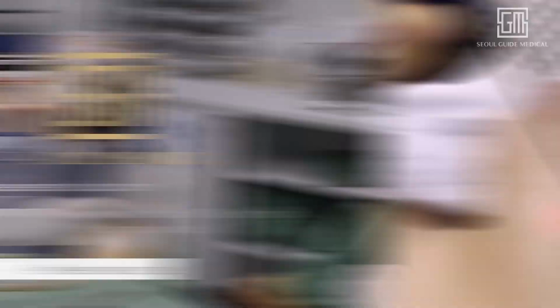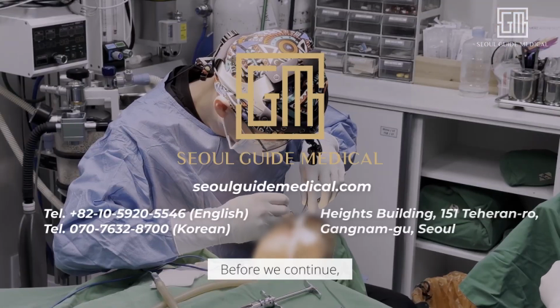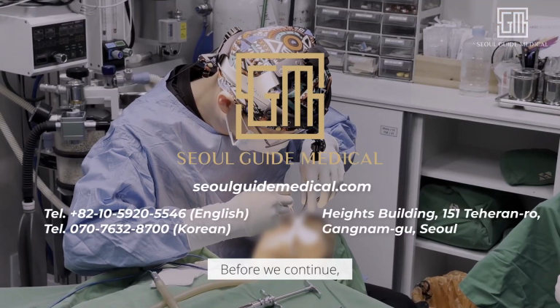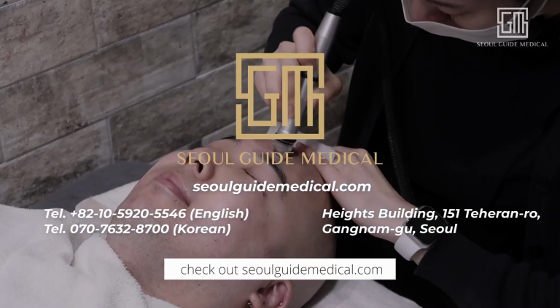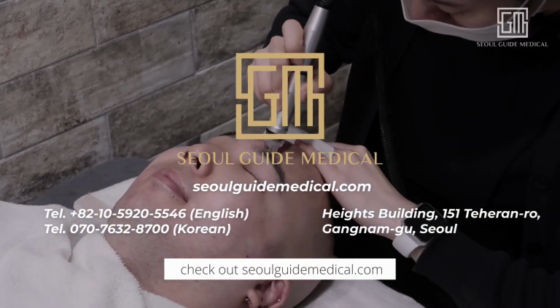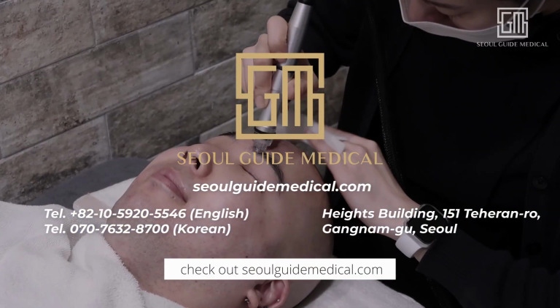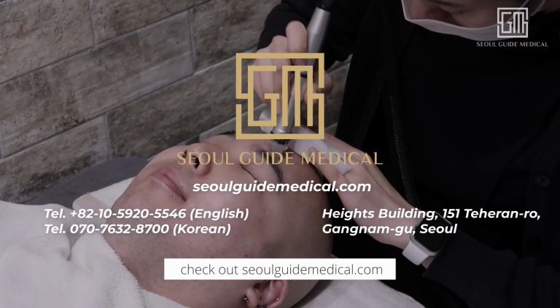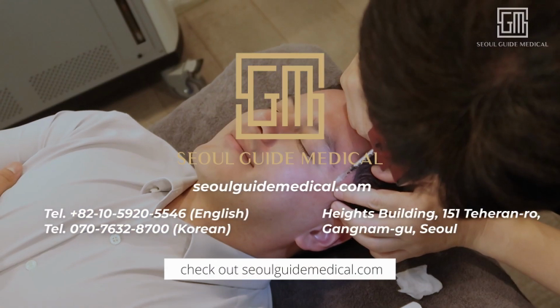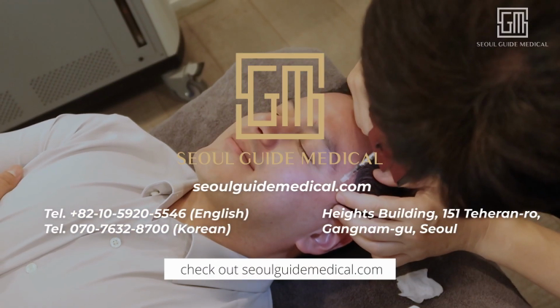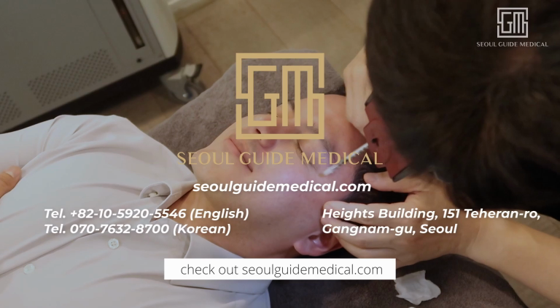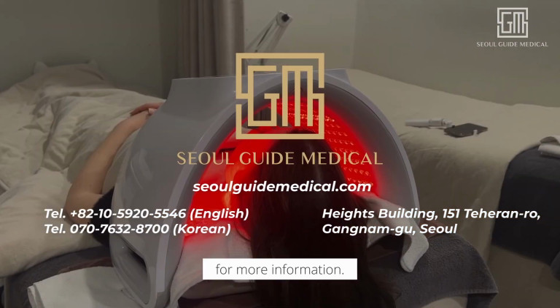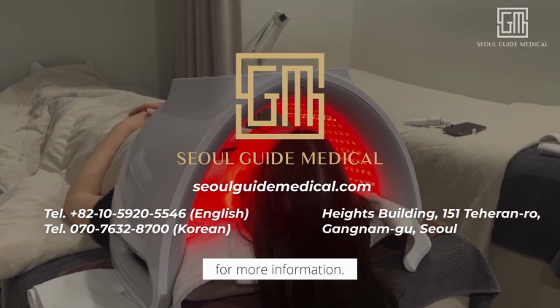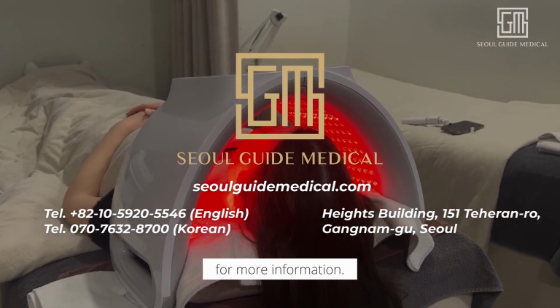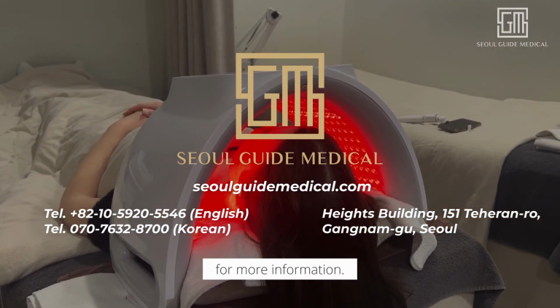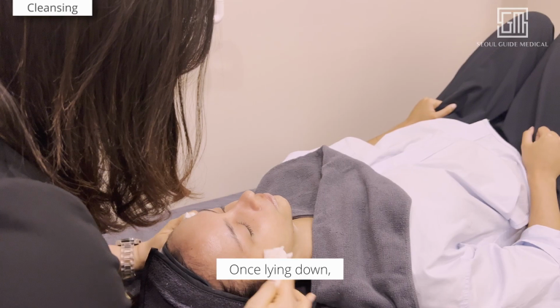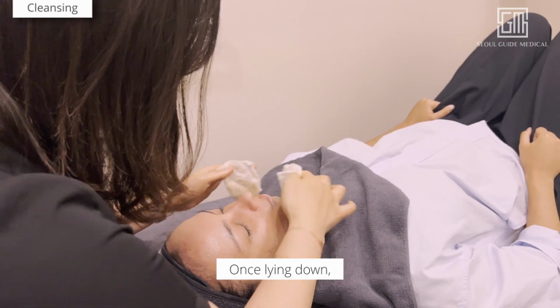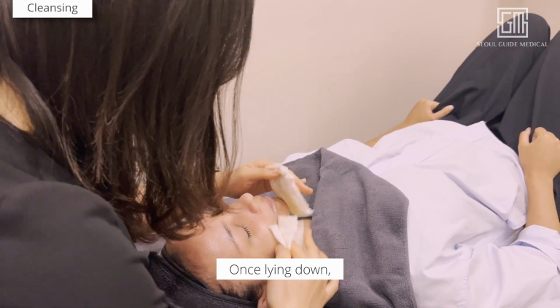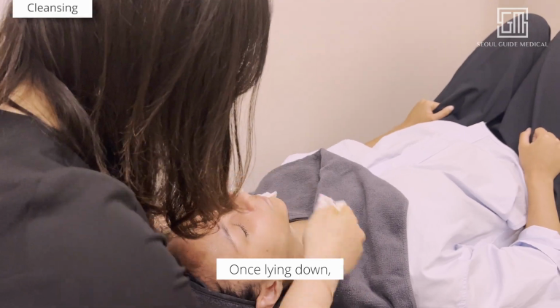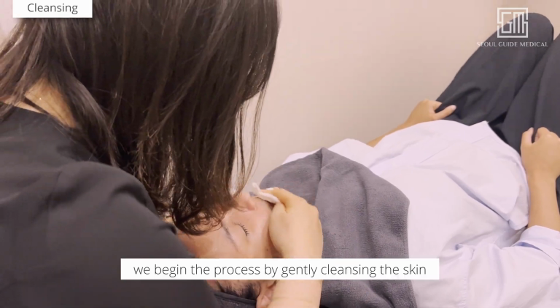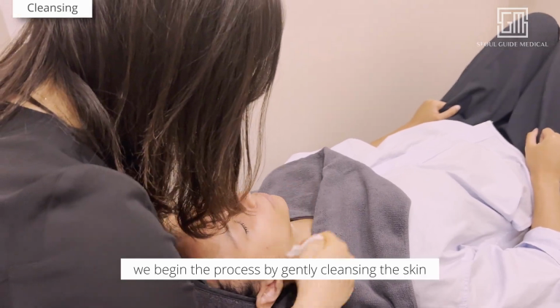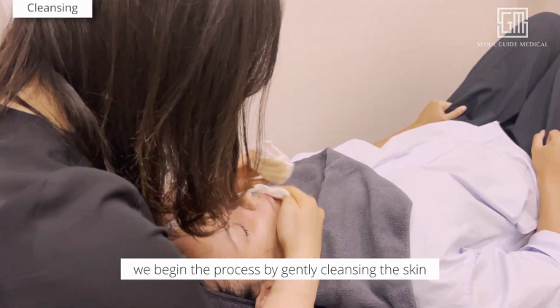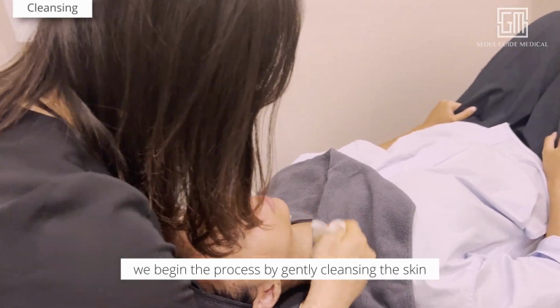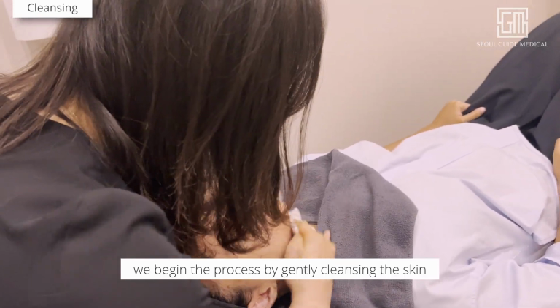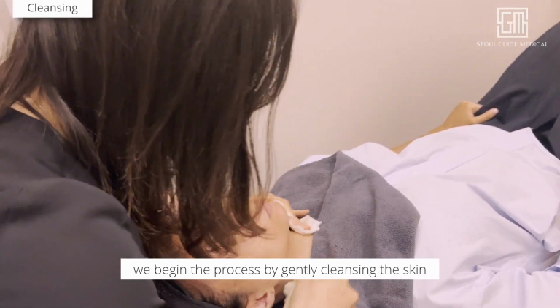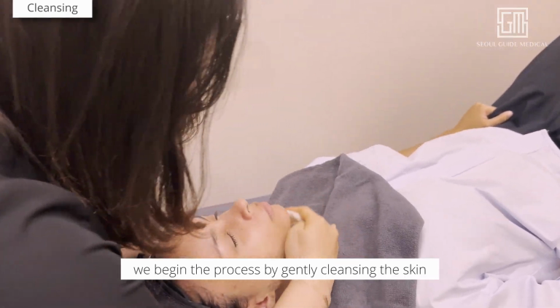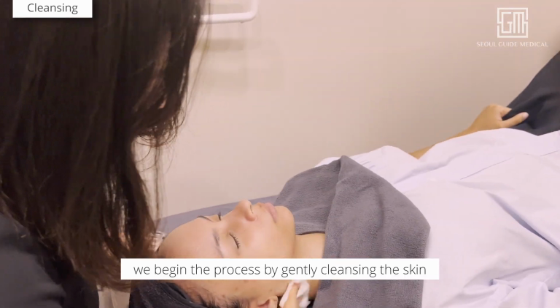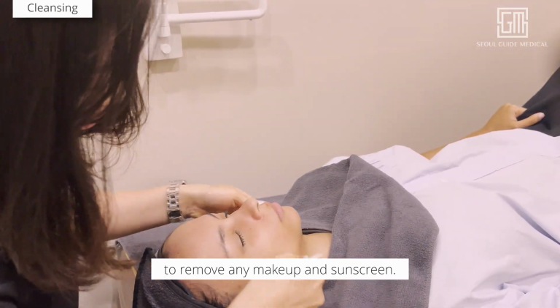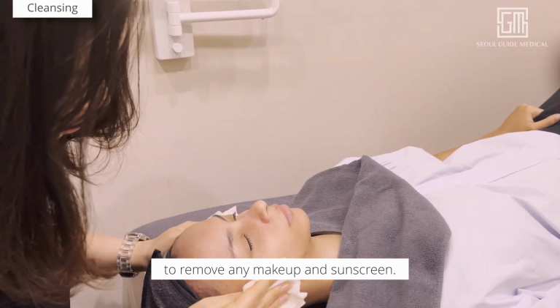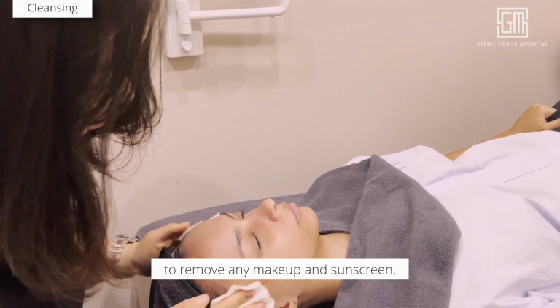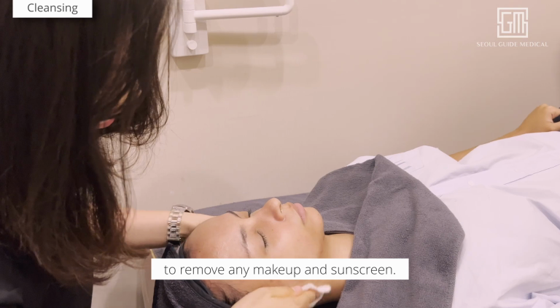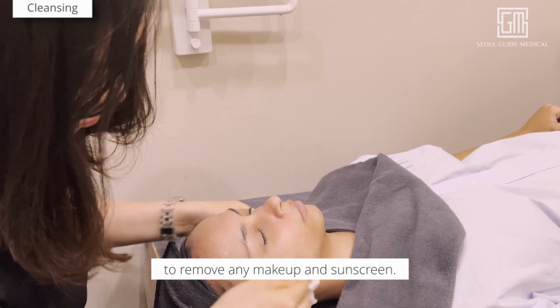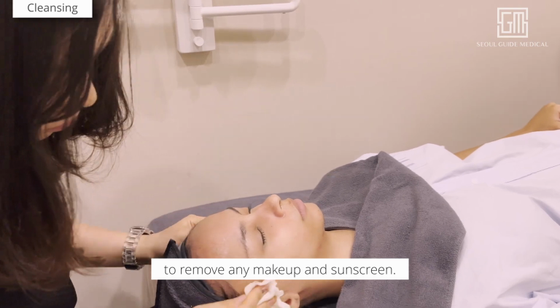Check out soulguidemedical.com for more information. Once lying down, we begin the process by gently cleansing the skin to remove any makeup and sunscreen.